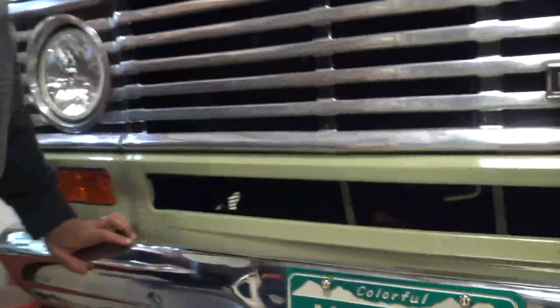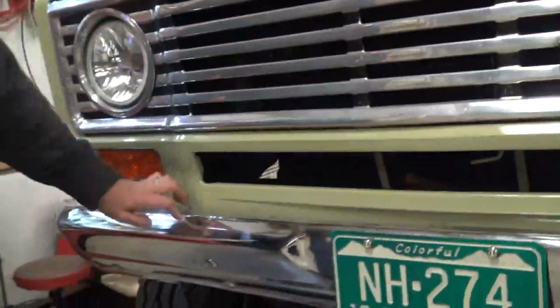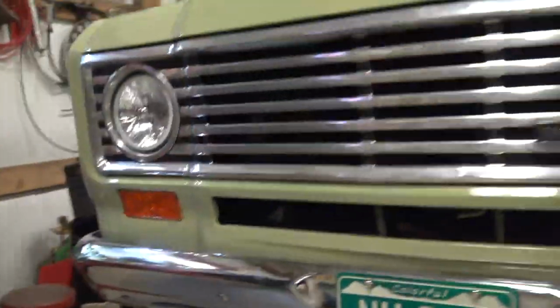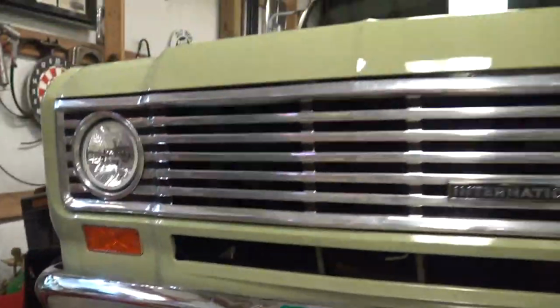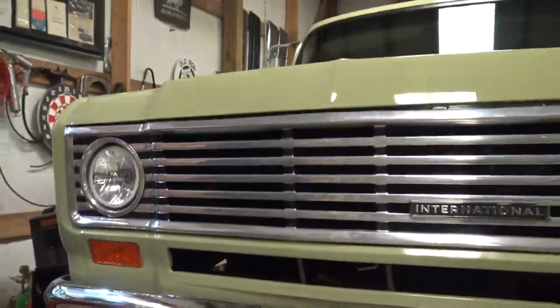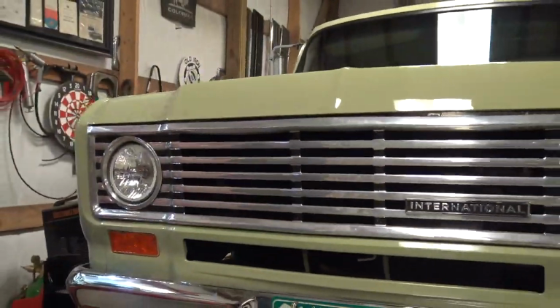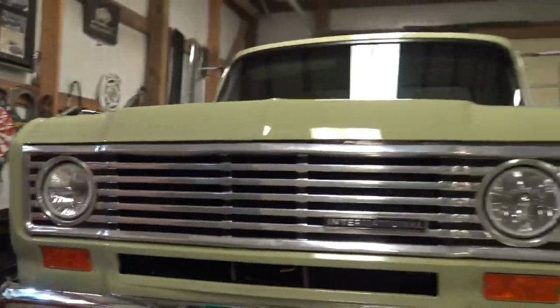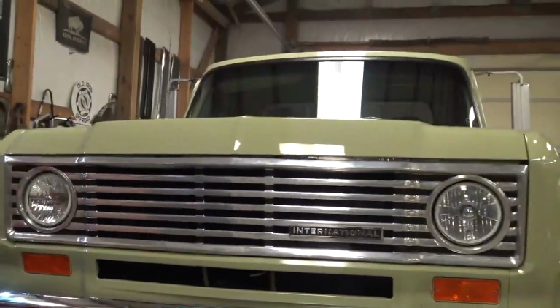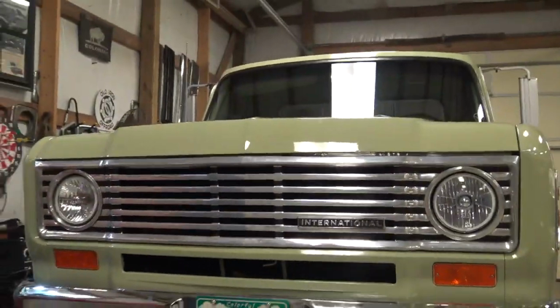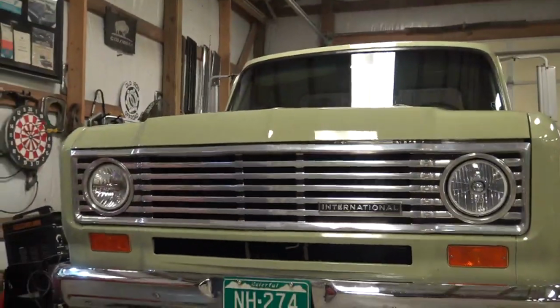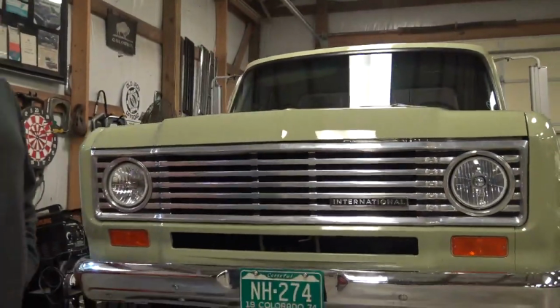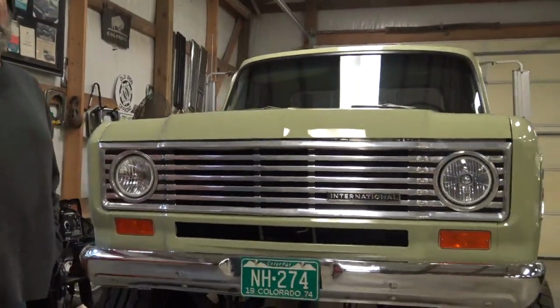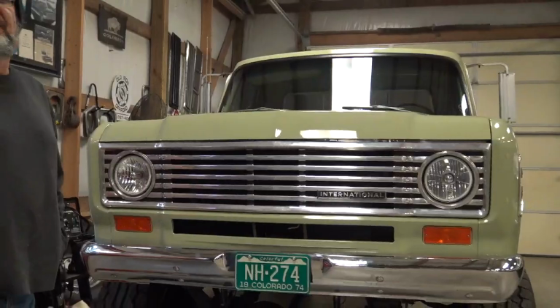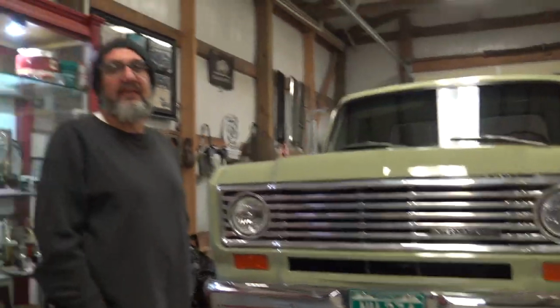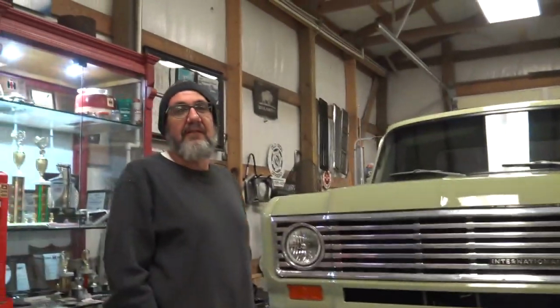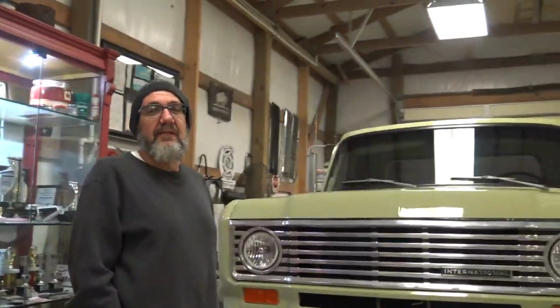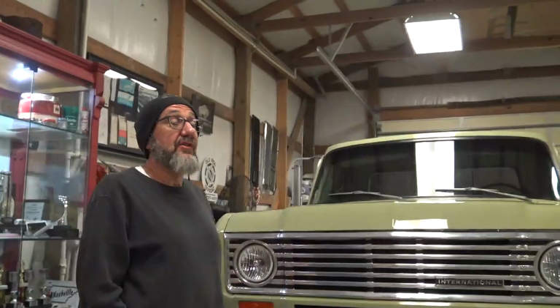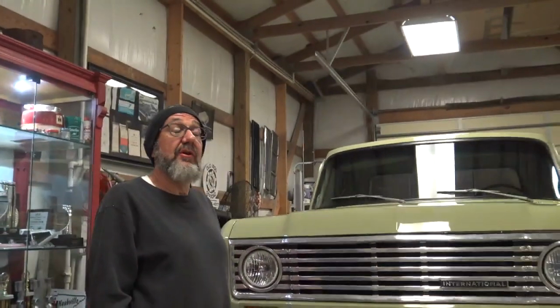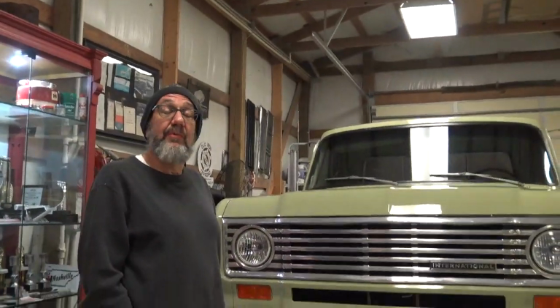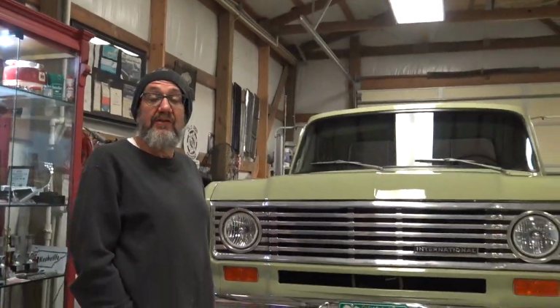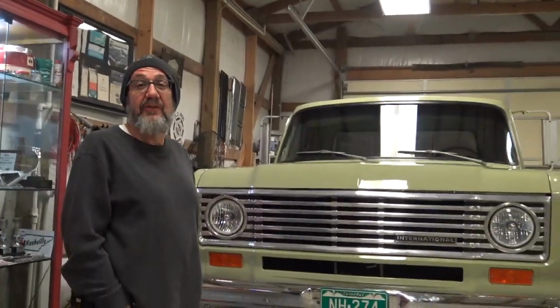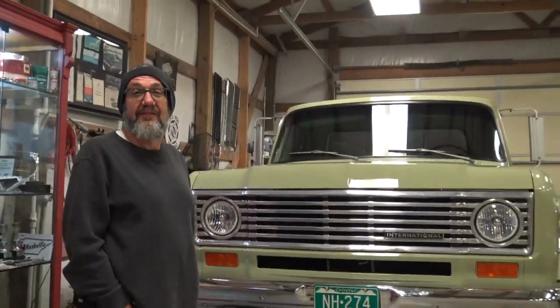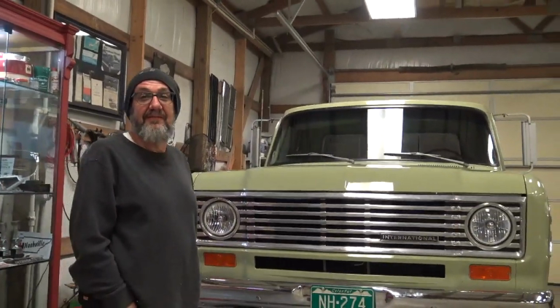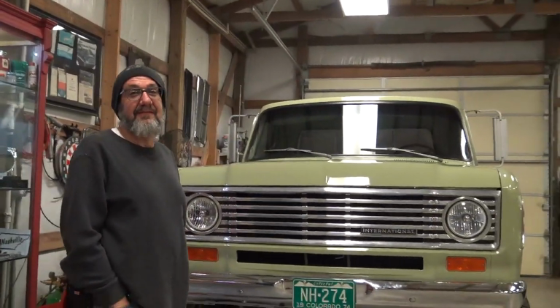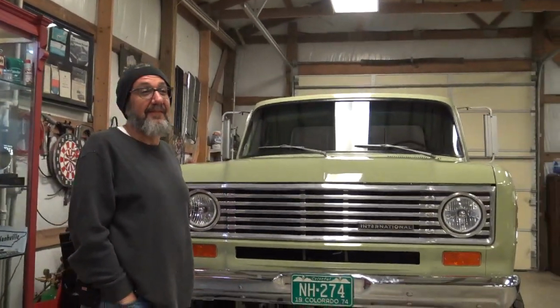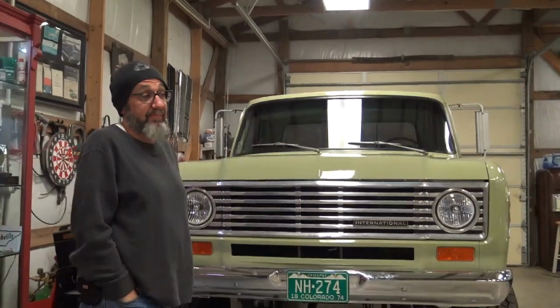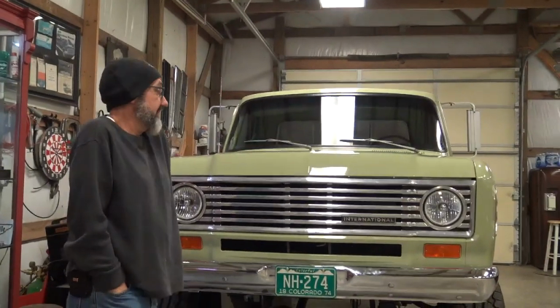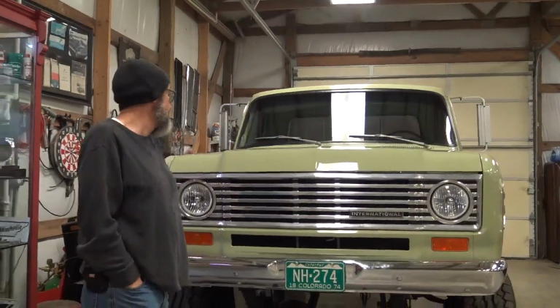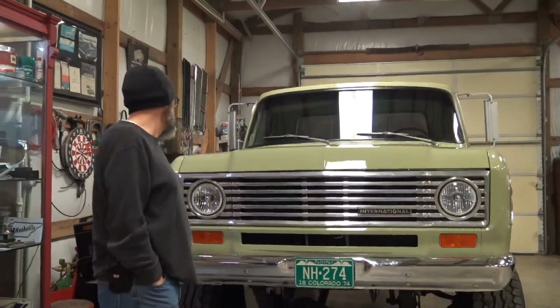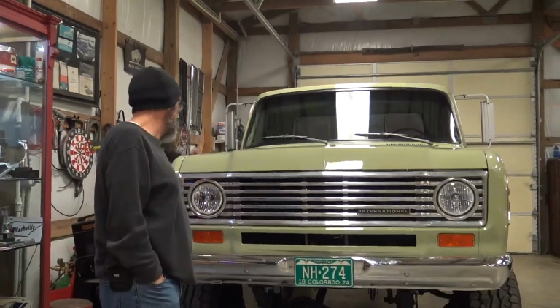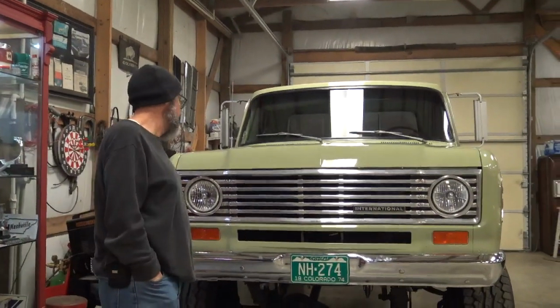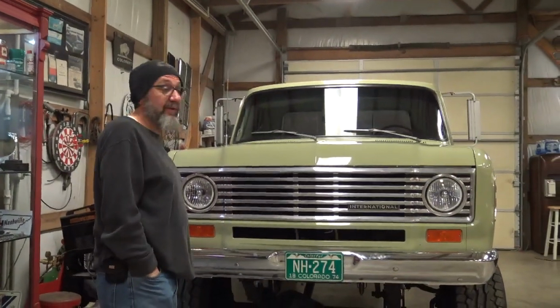People tell you there are no parts — there are parts, you just got to know who to call. I suggest you call Super Scout Specialists. This truck was built out of Springfield.